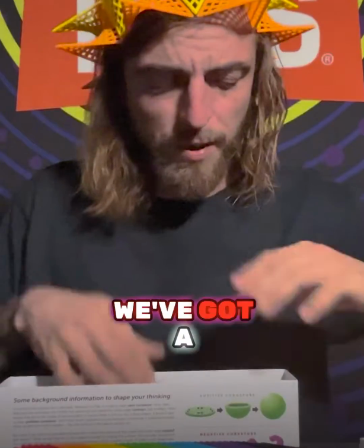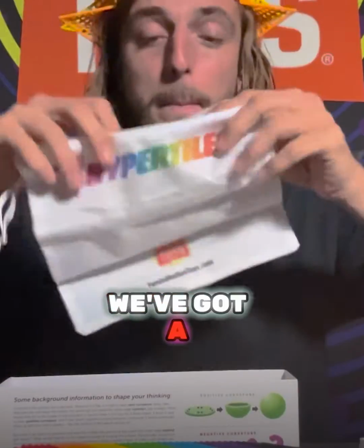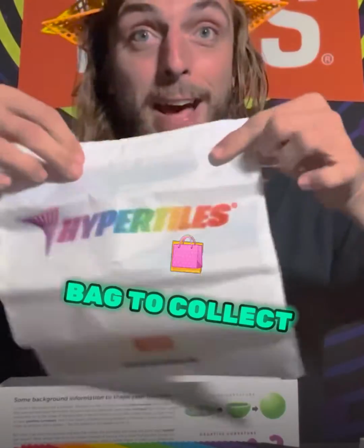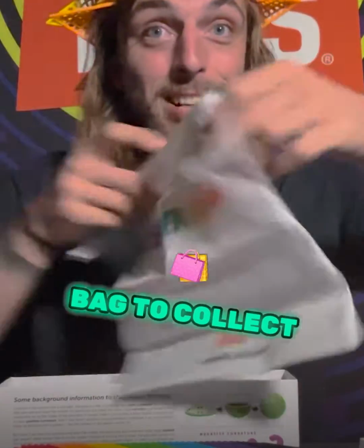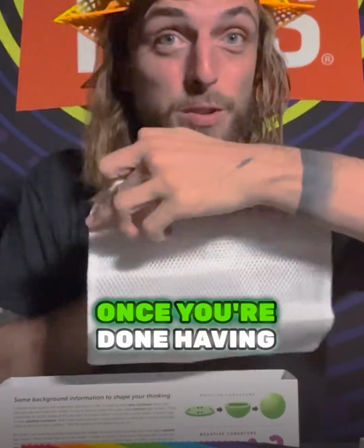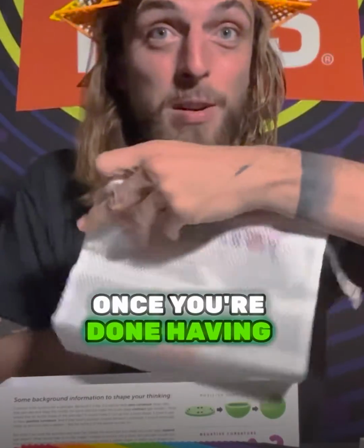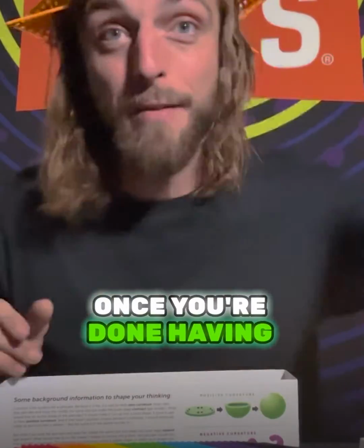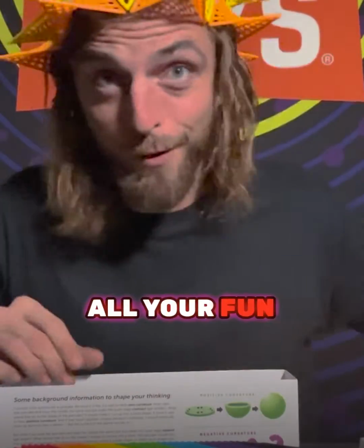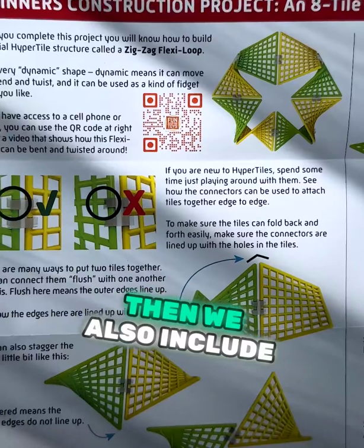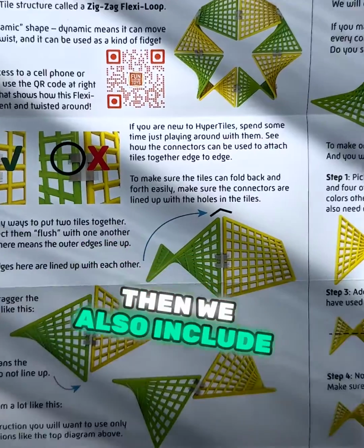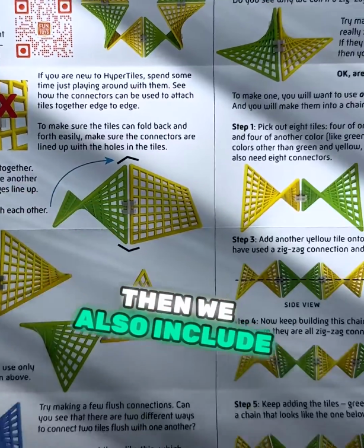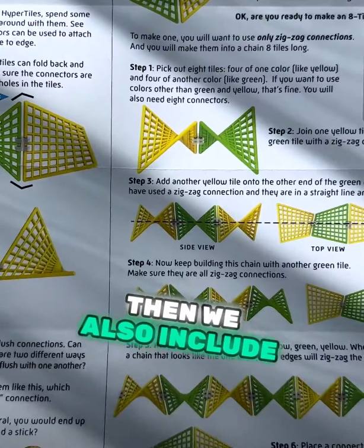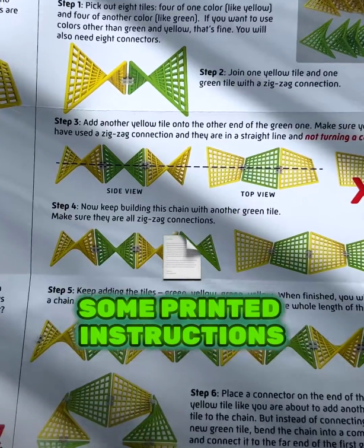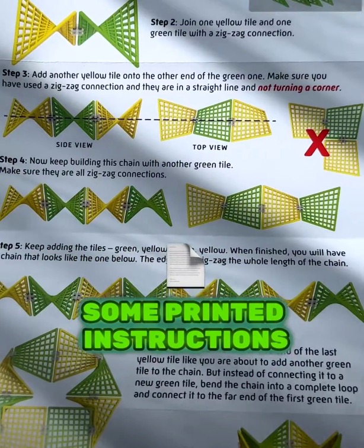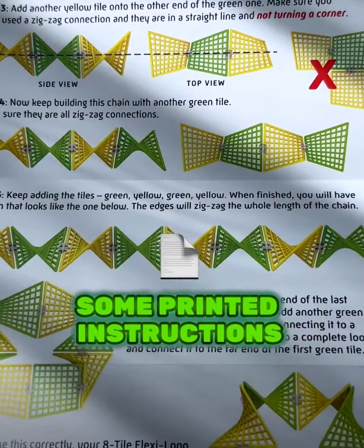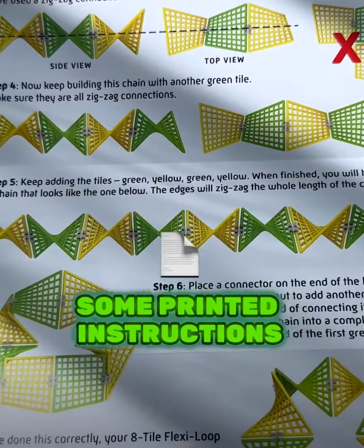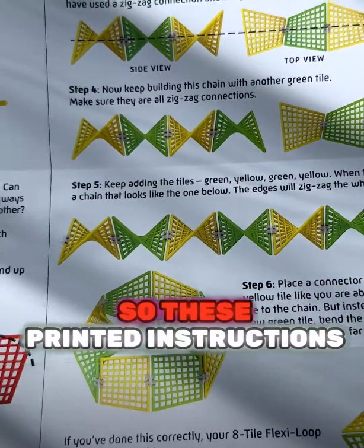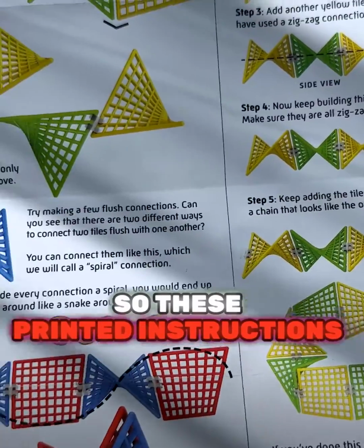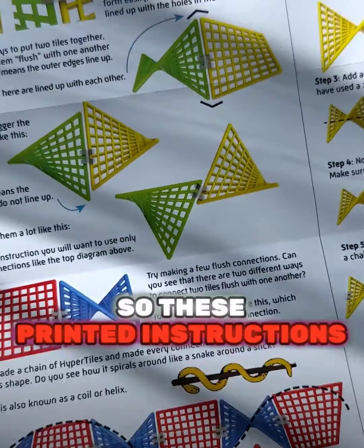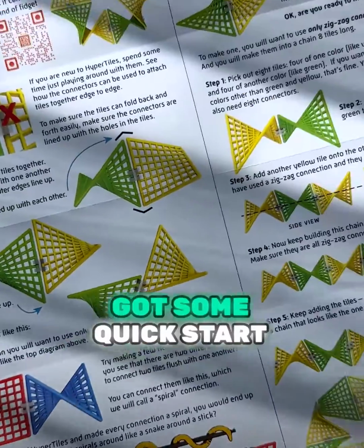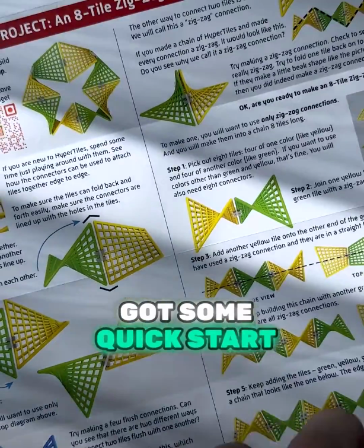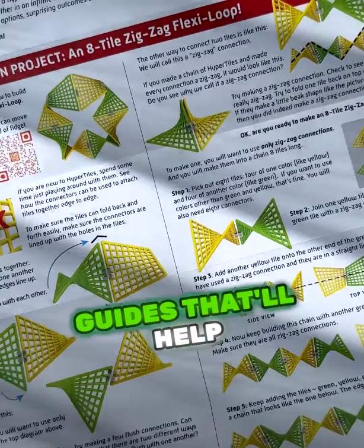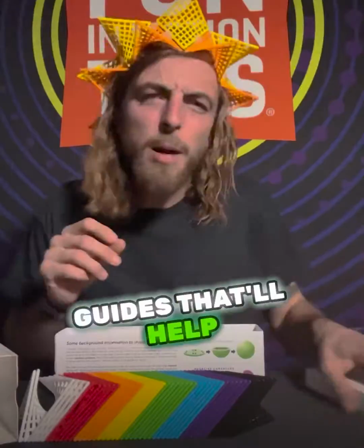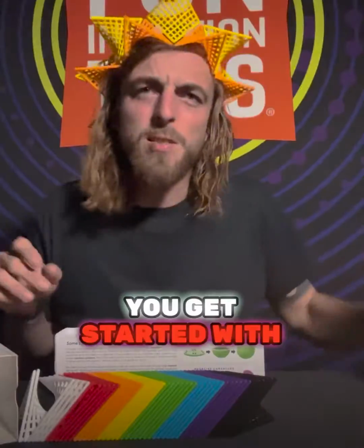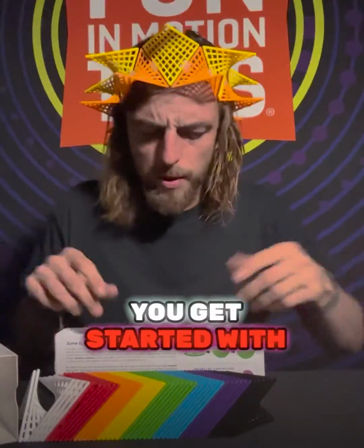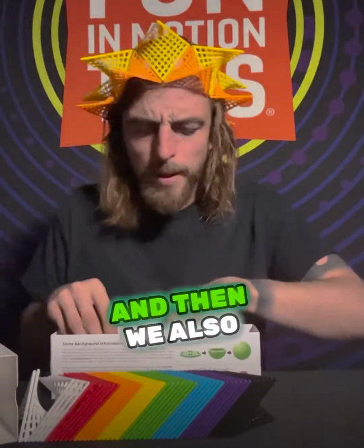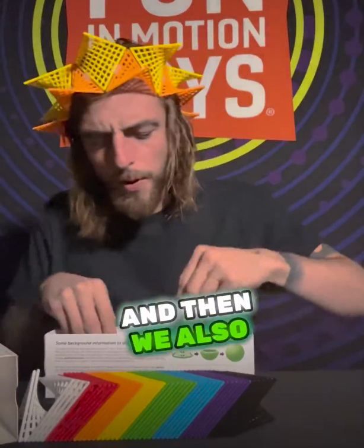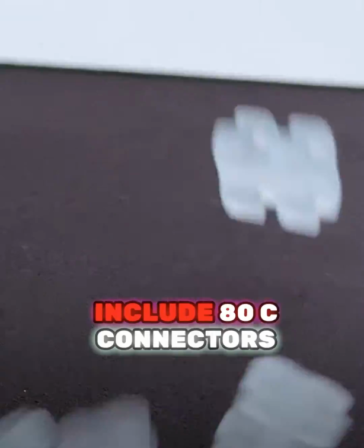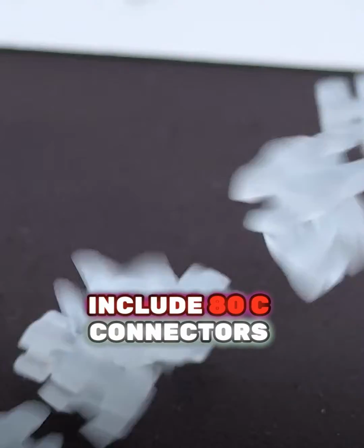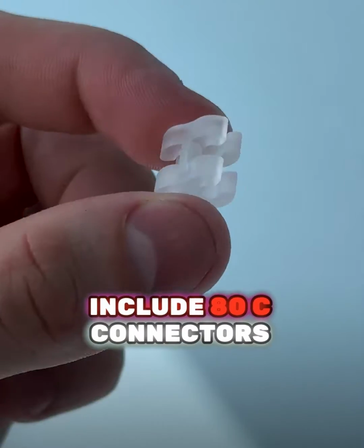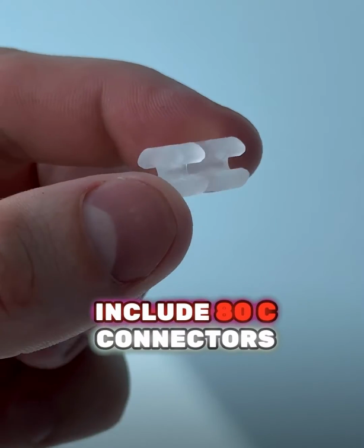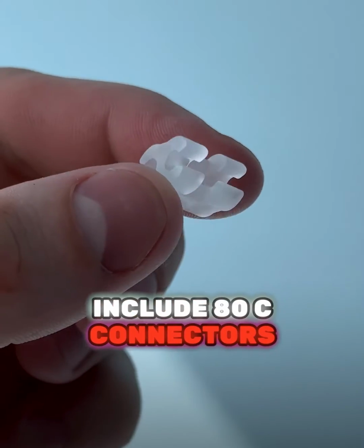We've got a bag to collect once you're done having all your fun. We also include some printed instructions with quick start guides that'll help you get started. And we also include 80 C connectors.